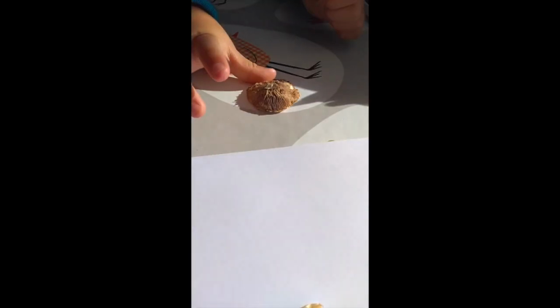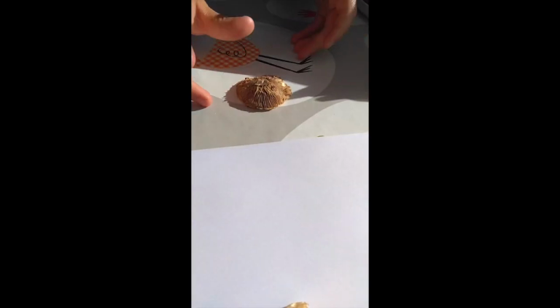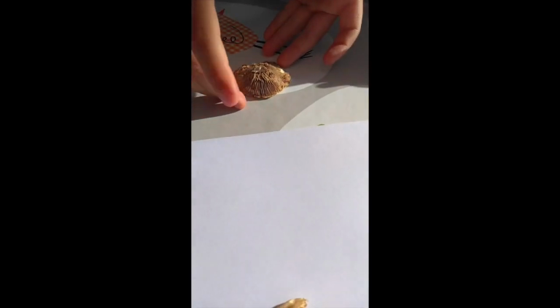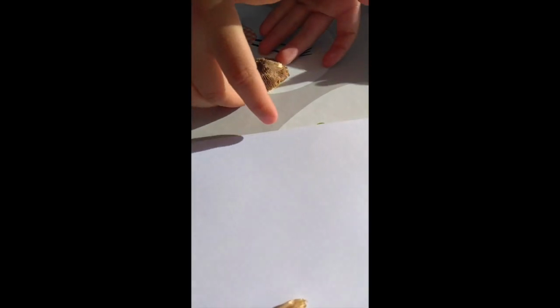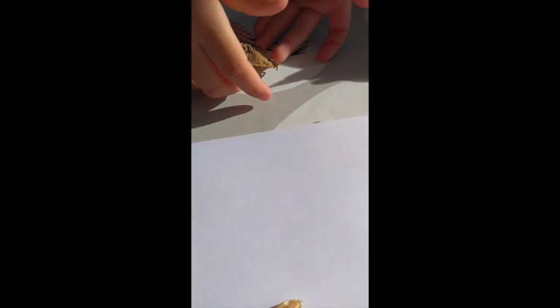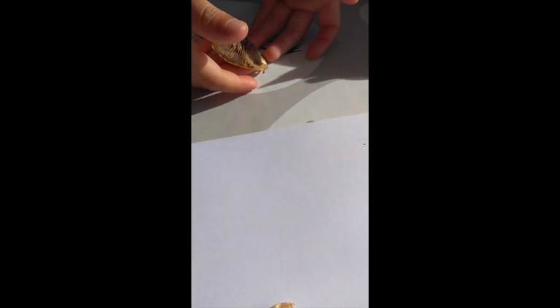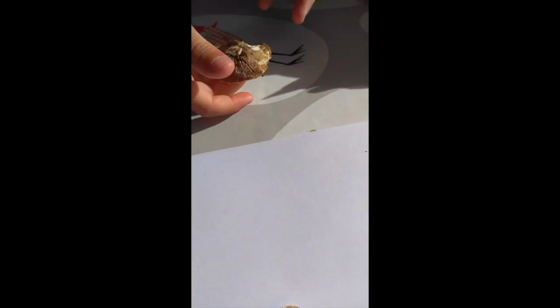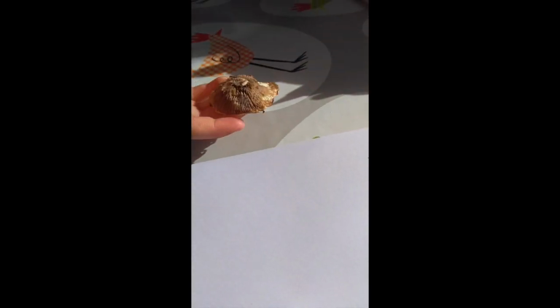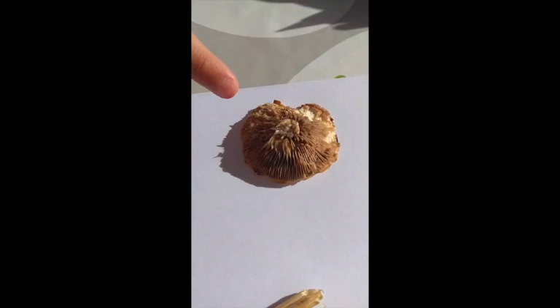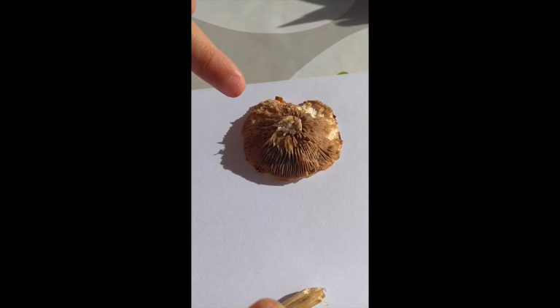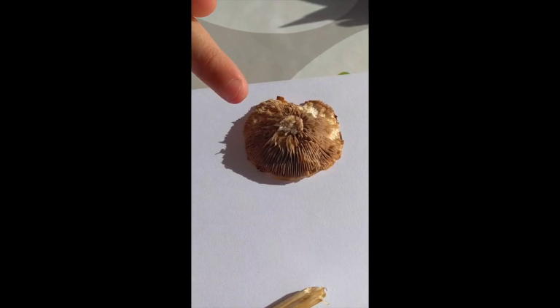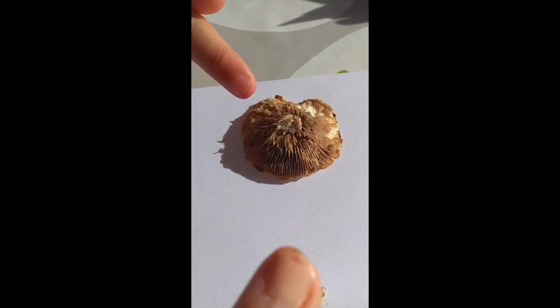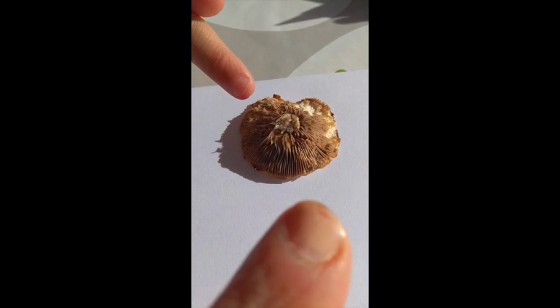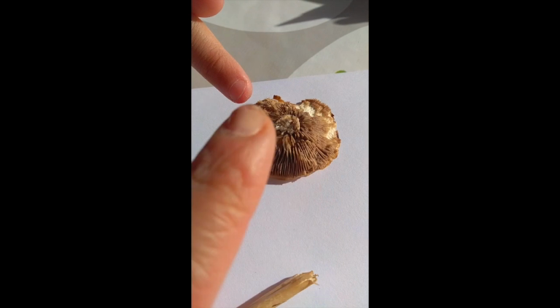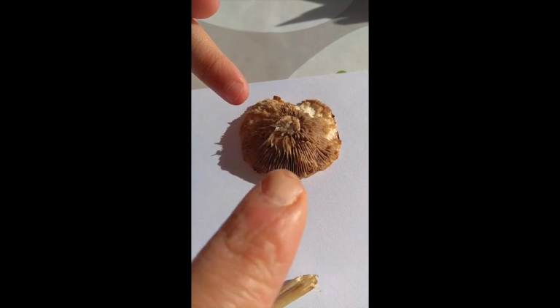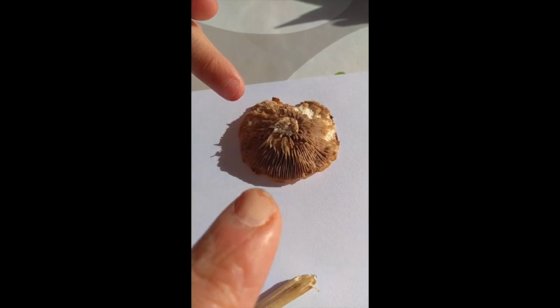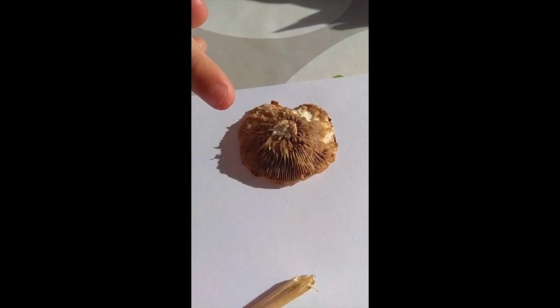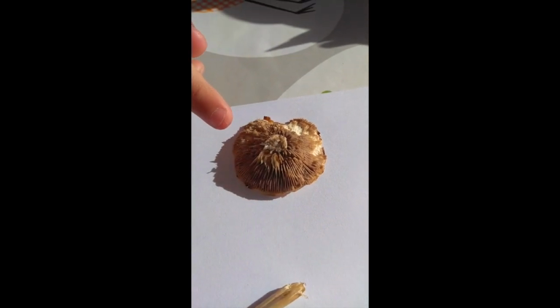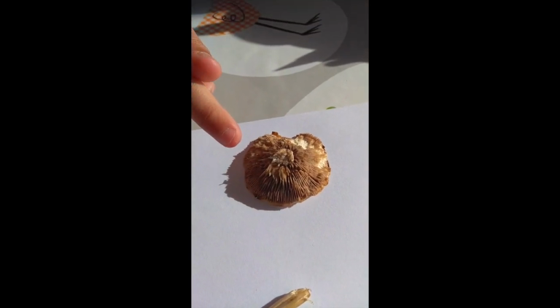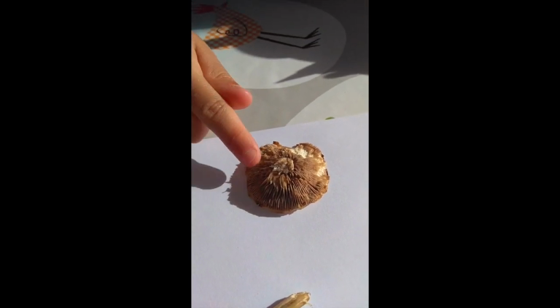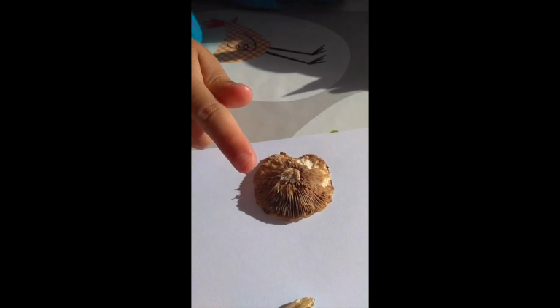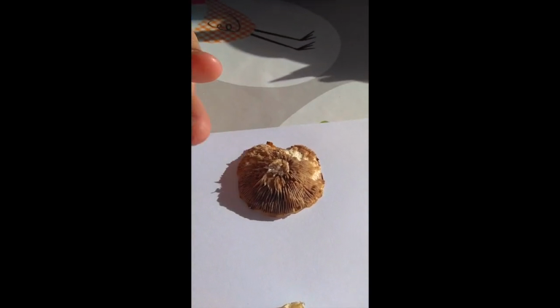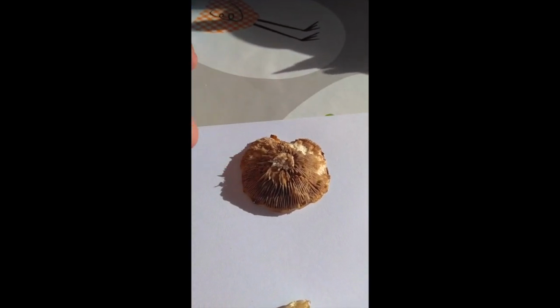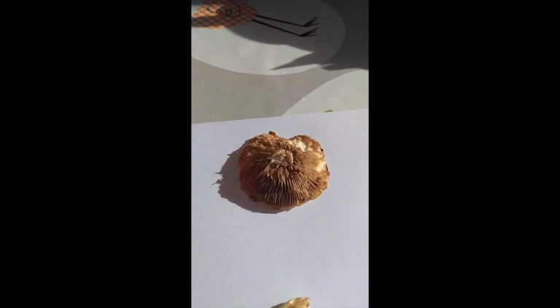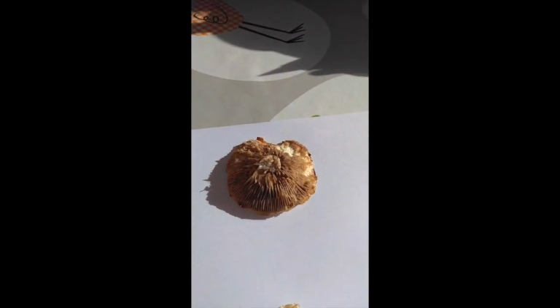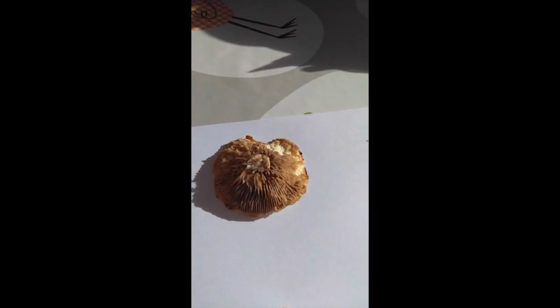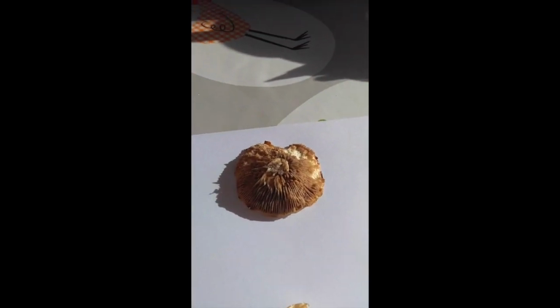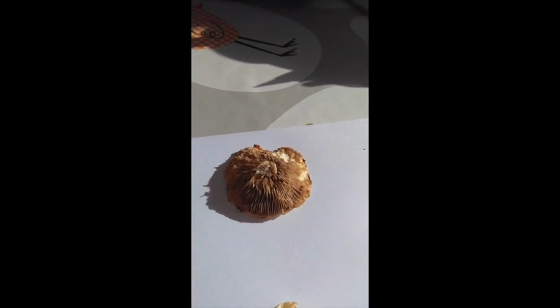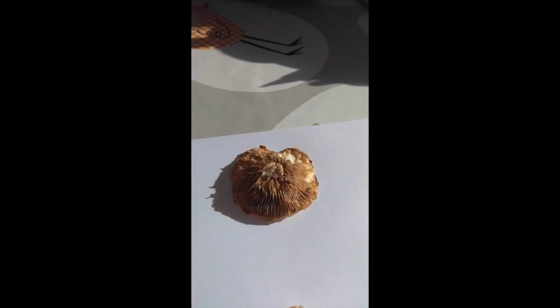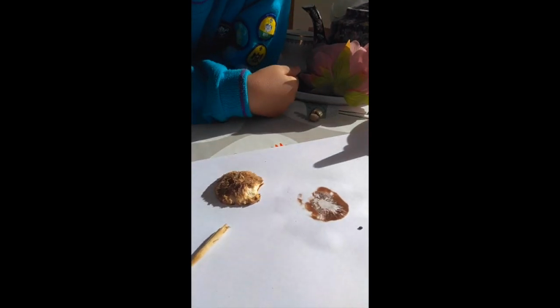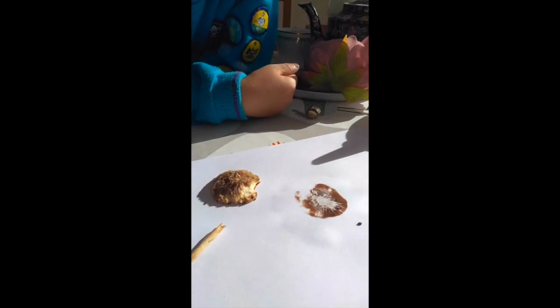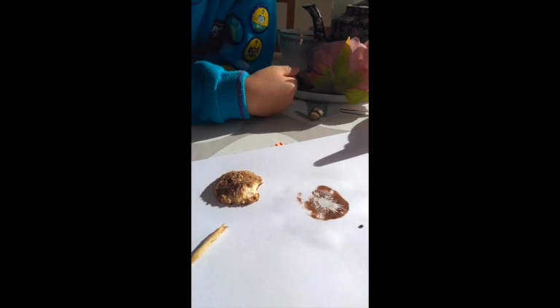That's the mushroom. Yeah, that means spores. So what are these ruddy bits? They're the gills, and all the spores fall out between the gills.